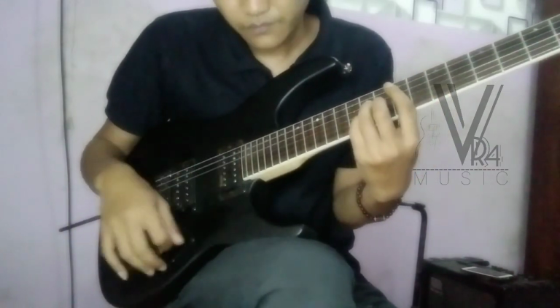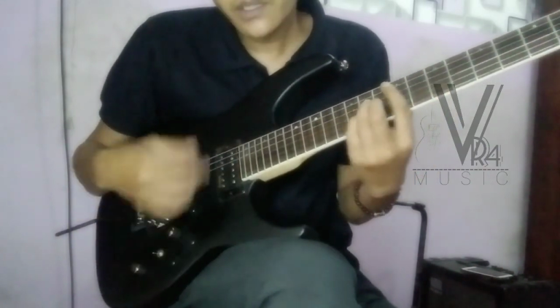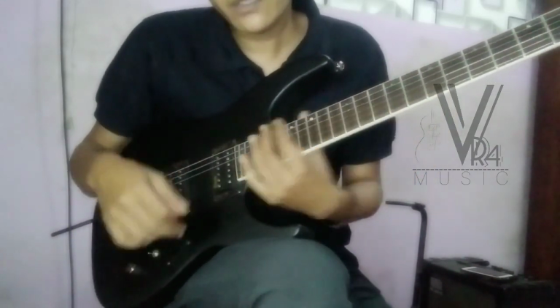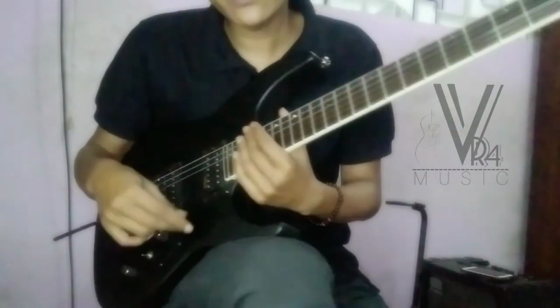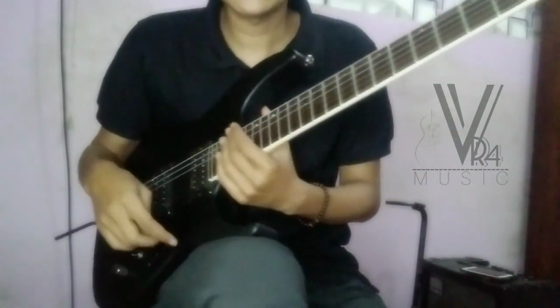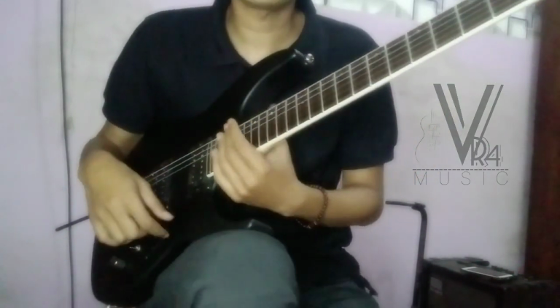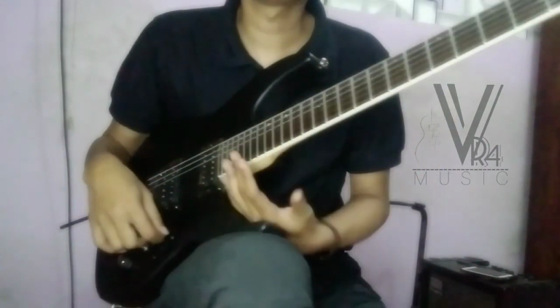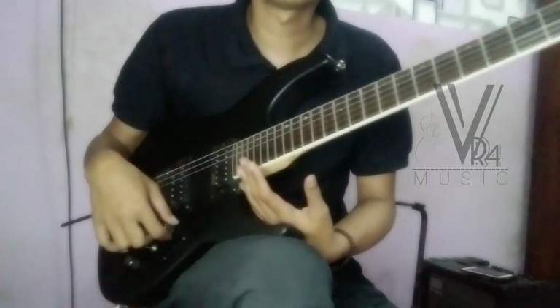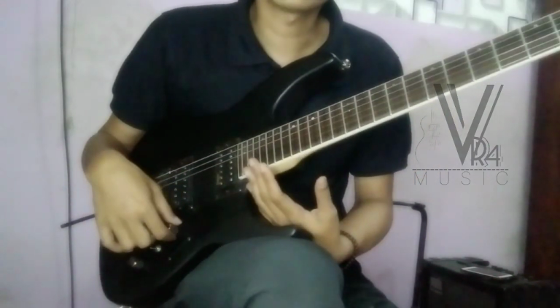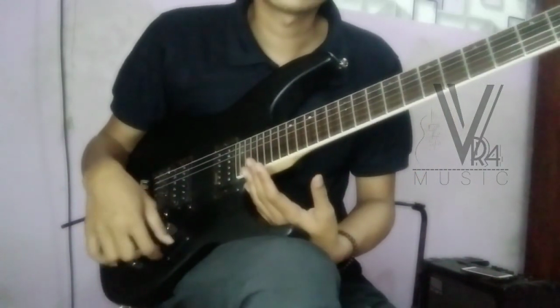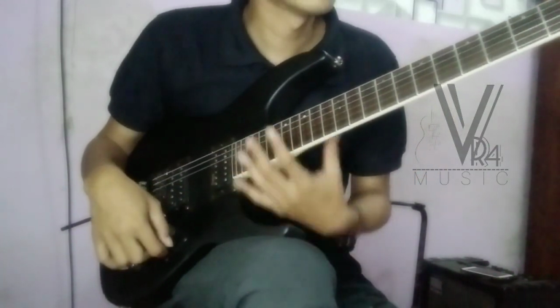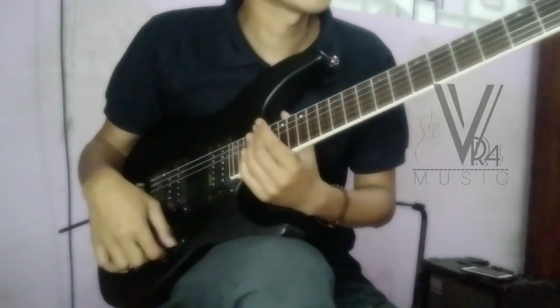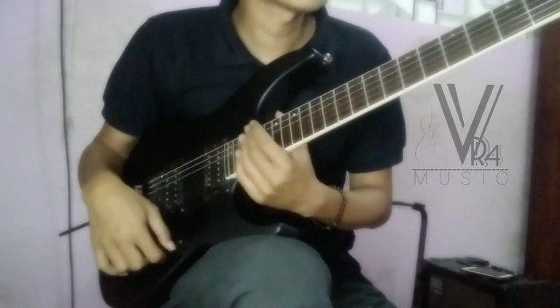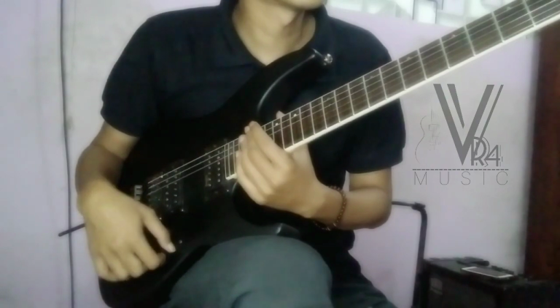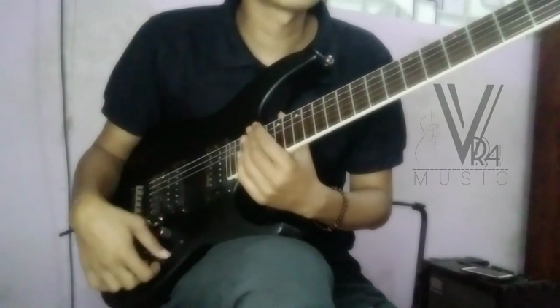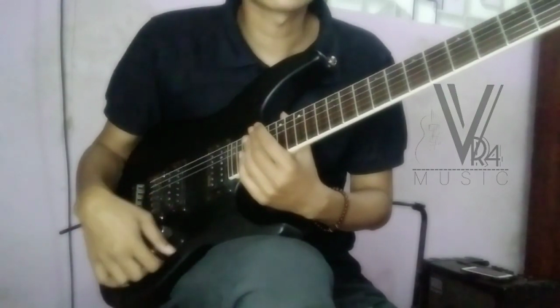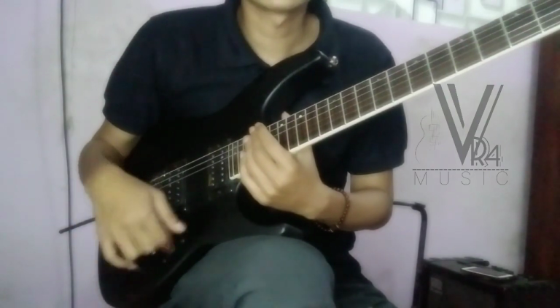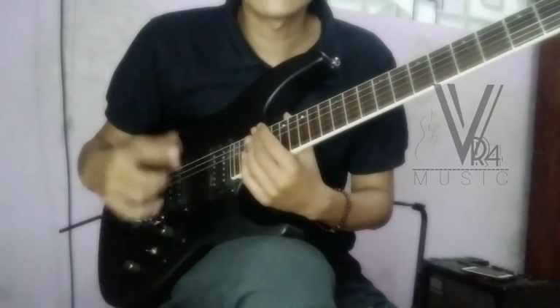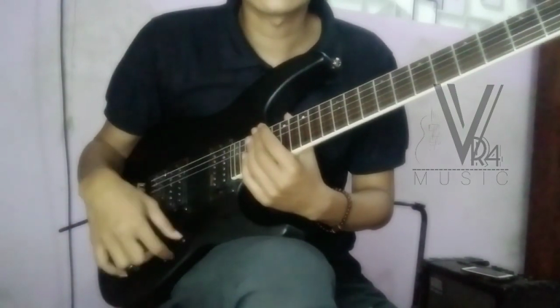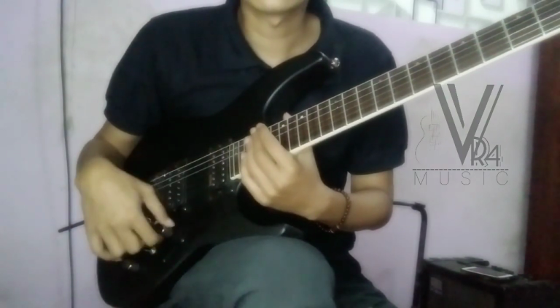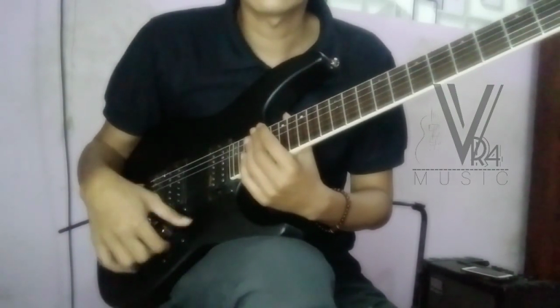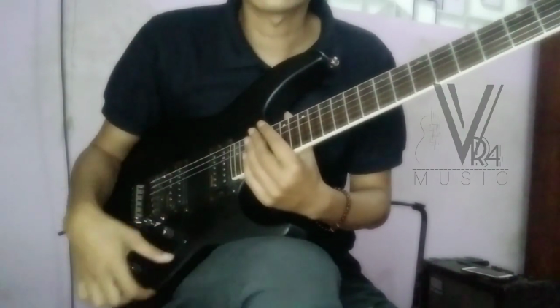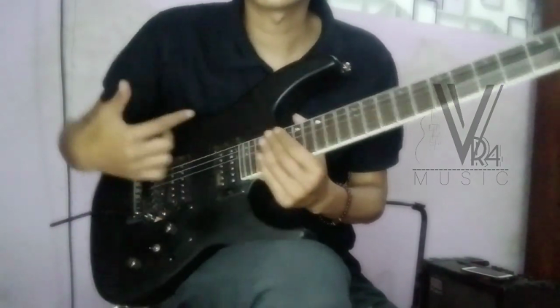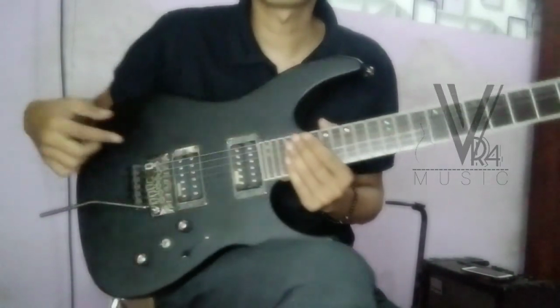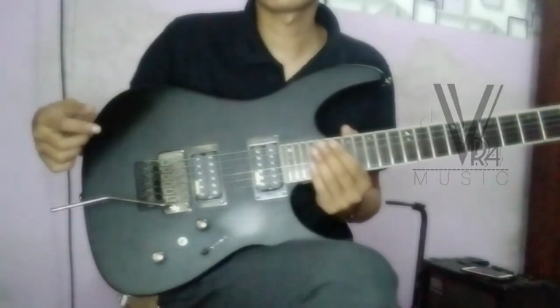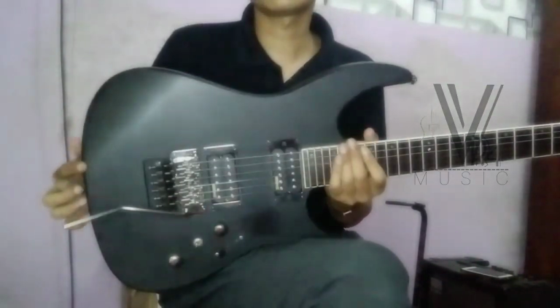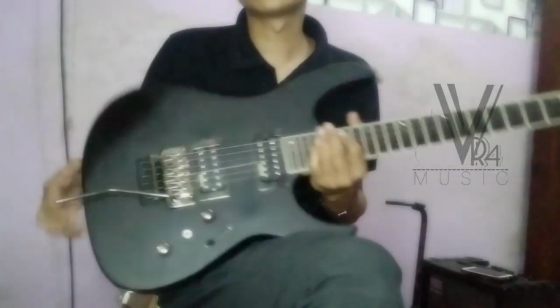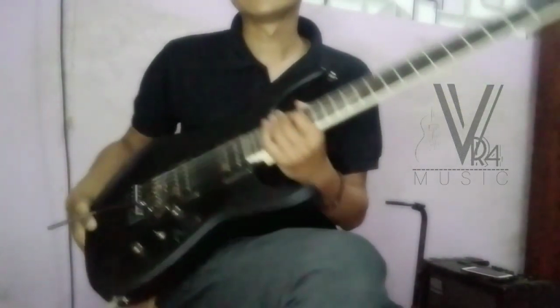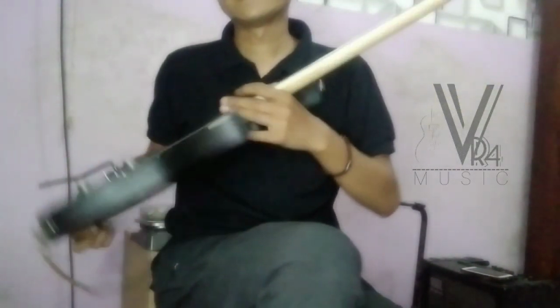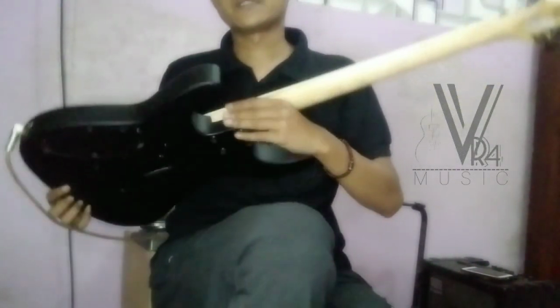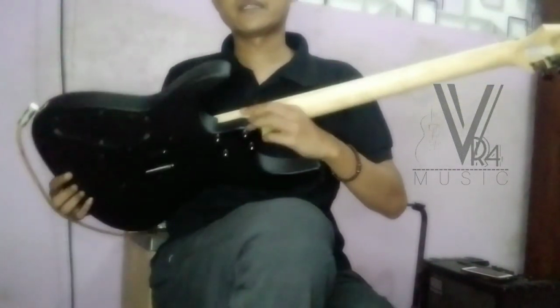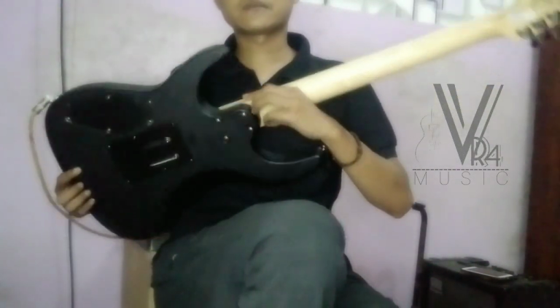Ini konstruksinya yang bolt-on dibanding yang neck-through (Bruneck). Ada juga sih yang Bruneck, cuma ini konstruksi yang bolt-on — bisa dilihat.